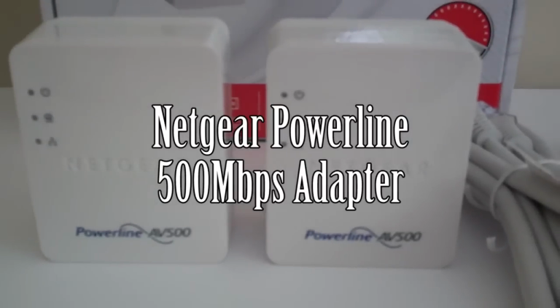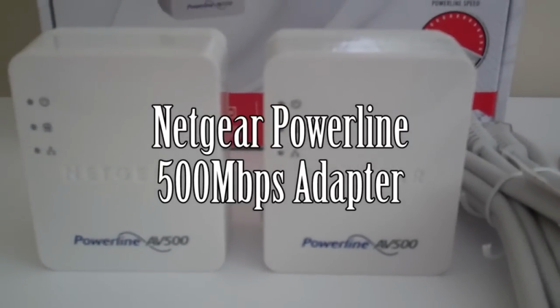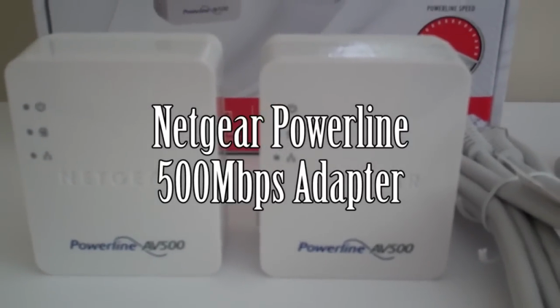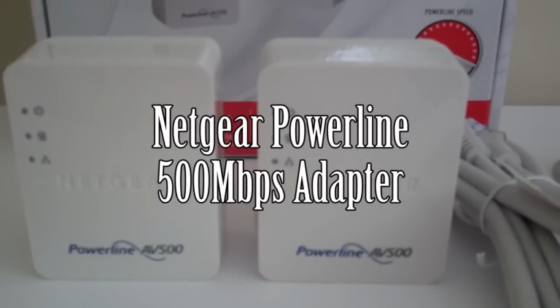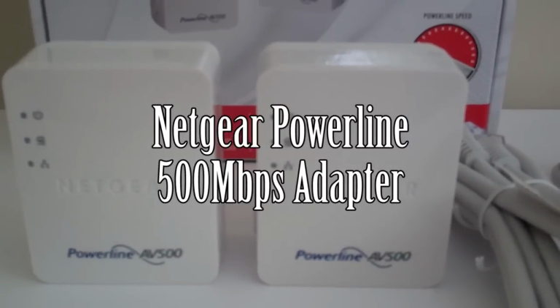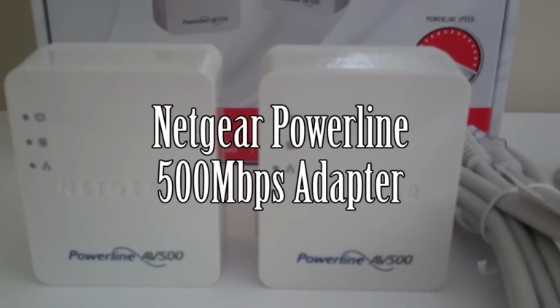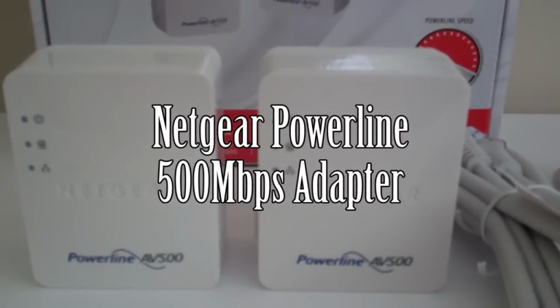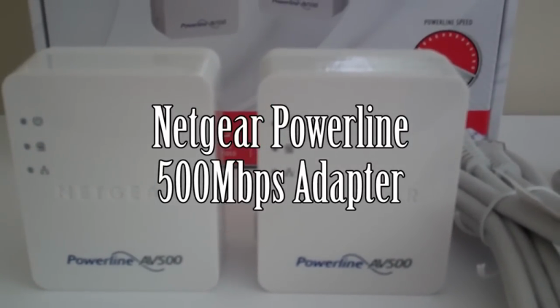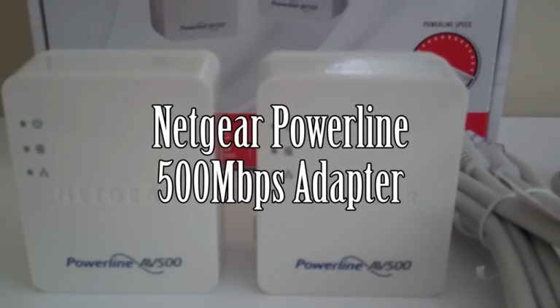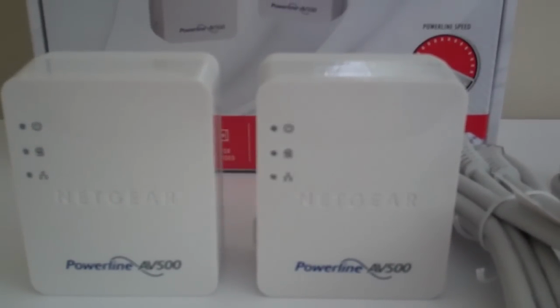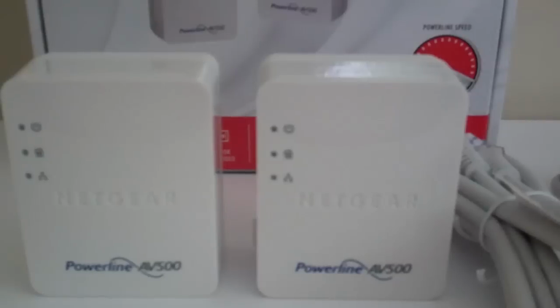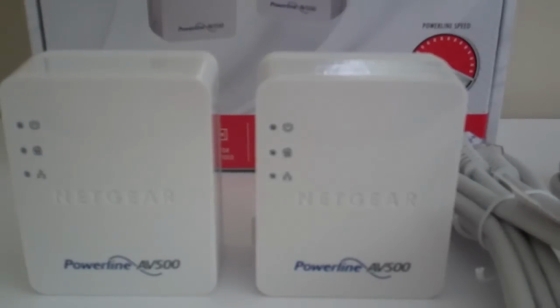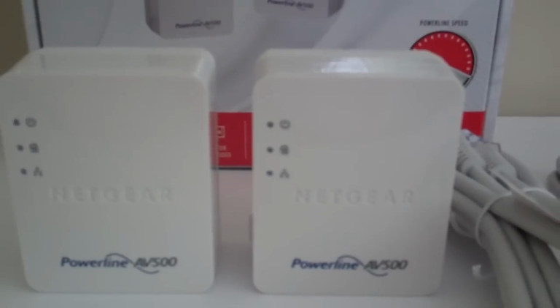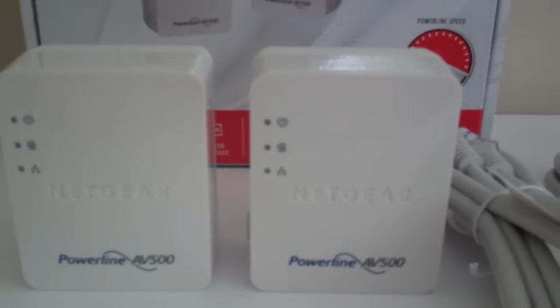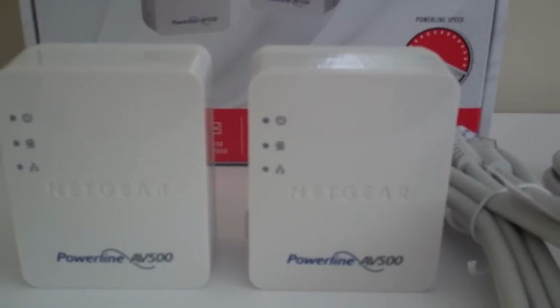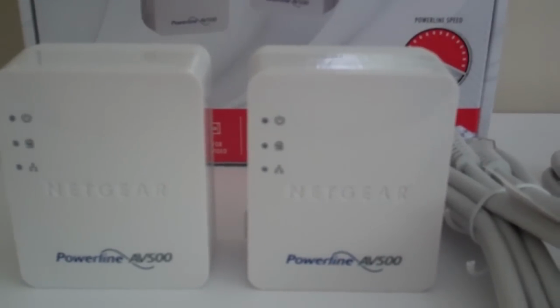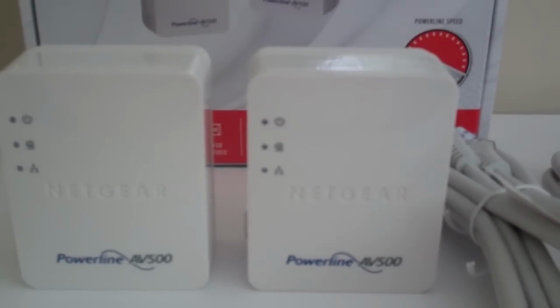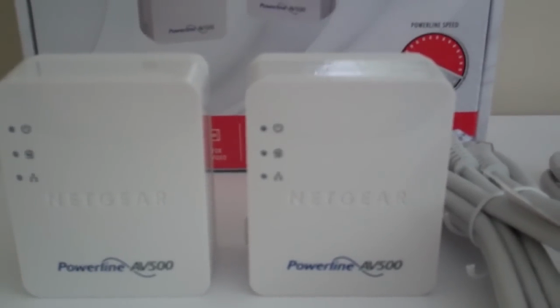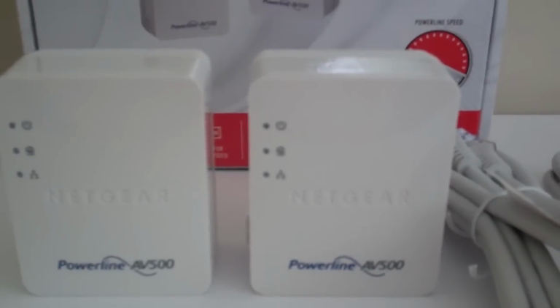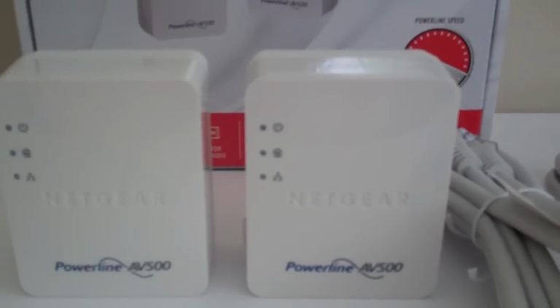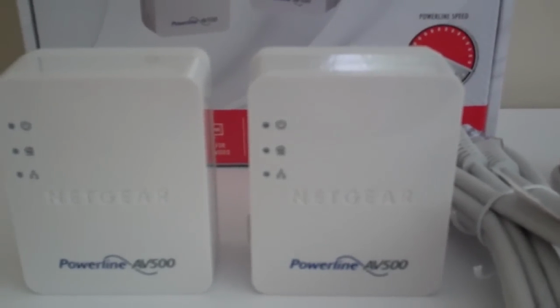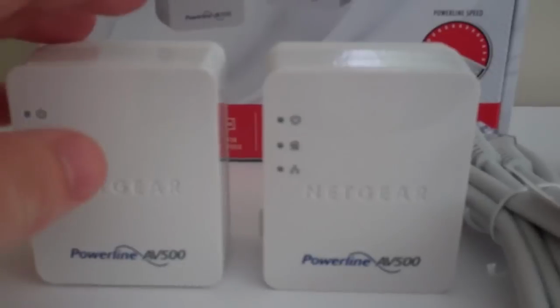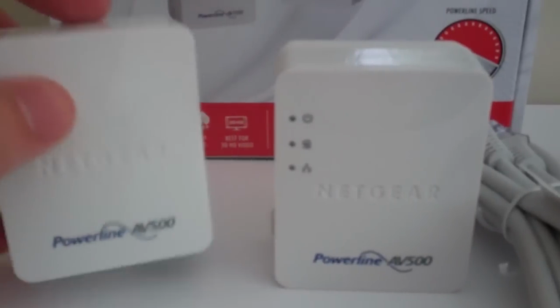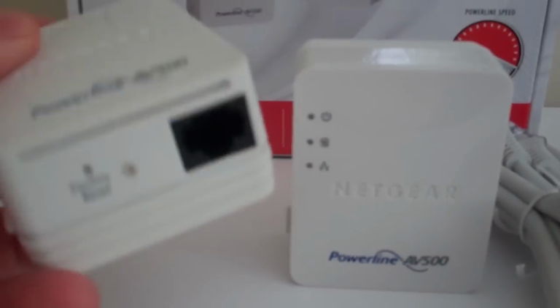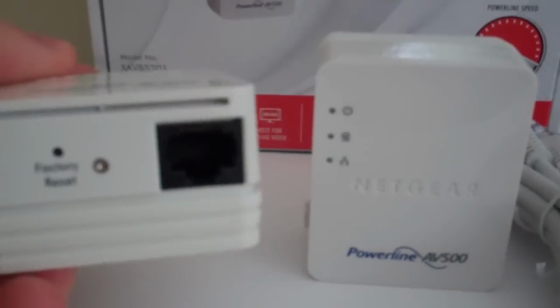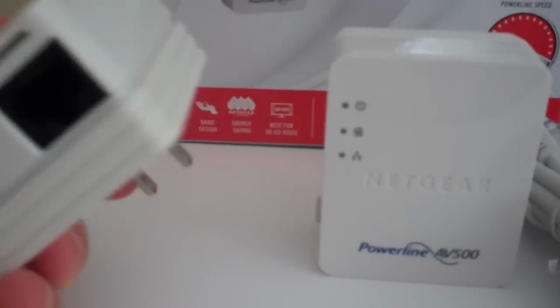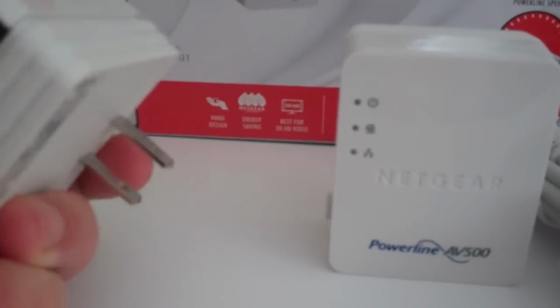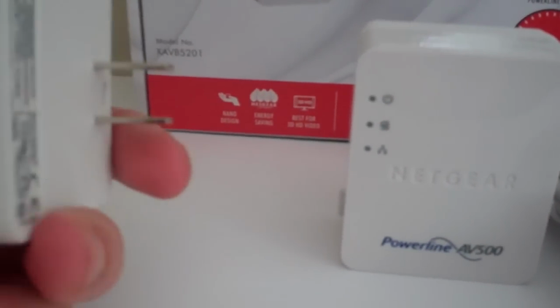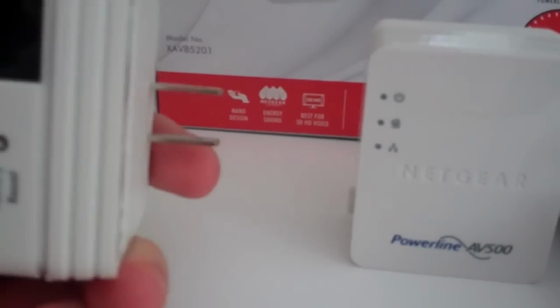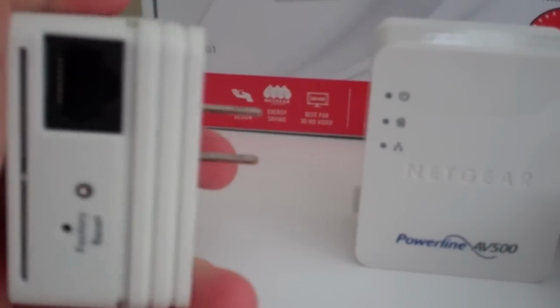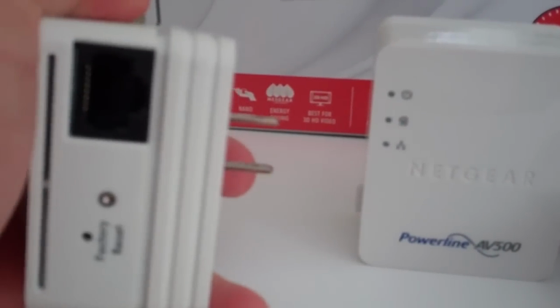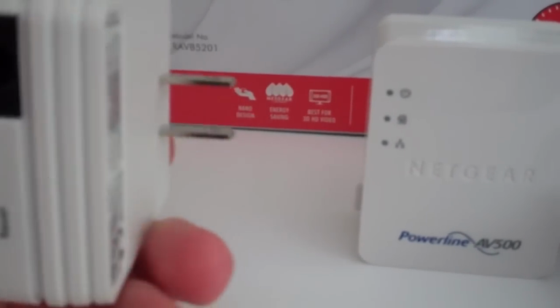Hello everyone, this is a review on the Netgear Powerline 500 Mbps adapter. What this will let you do is connect your router to this little plug here. You plug one side into the router, and then you plug the other side, right here, into your ethernet cable.